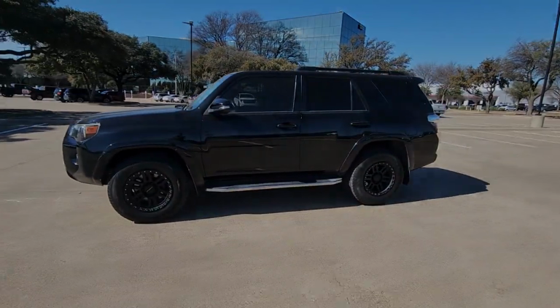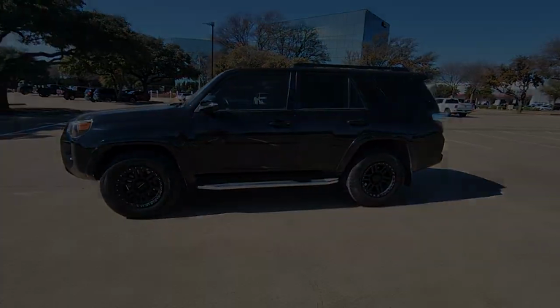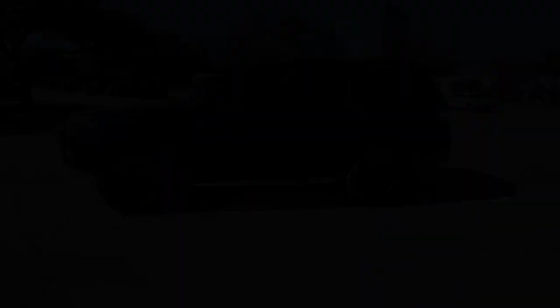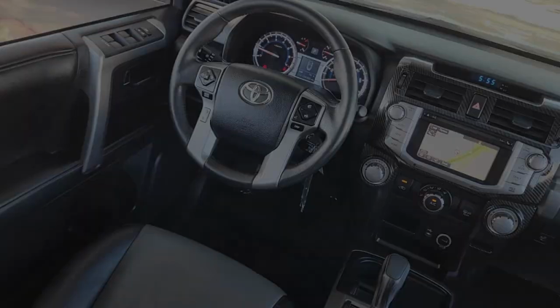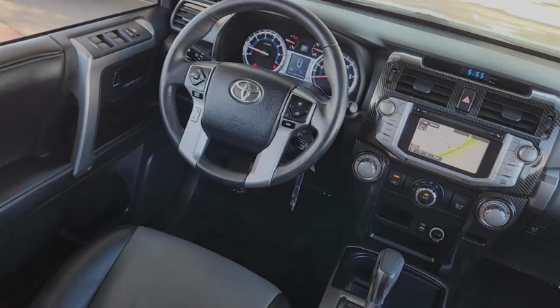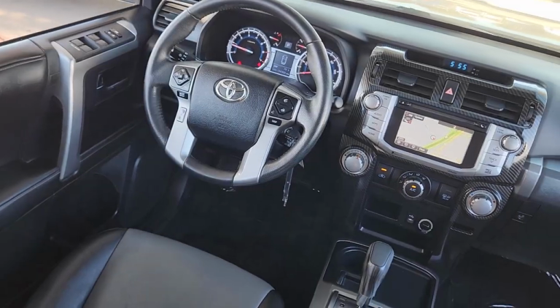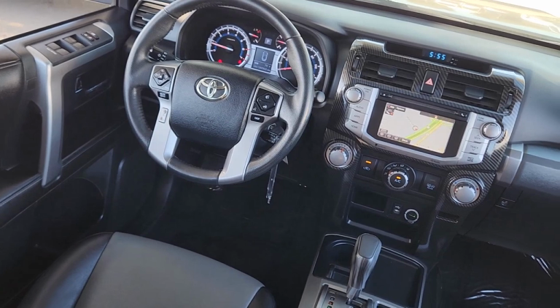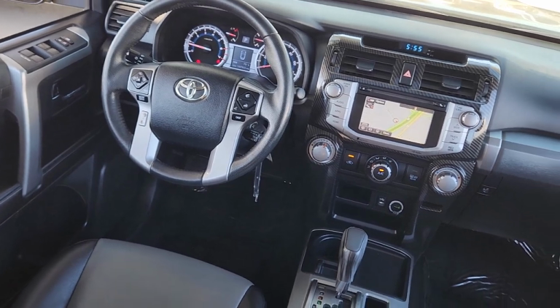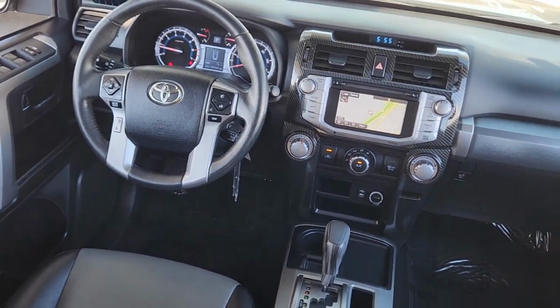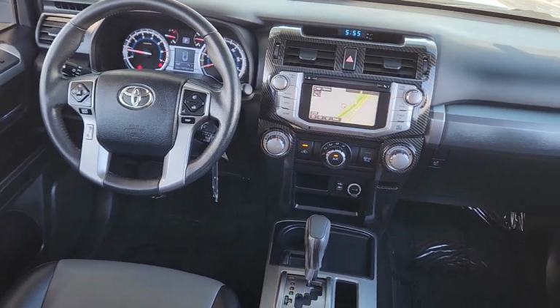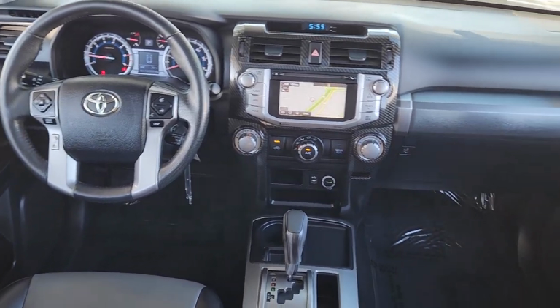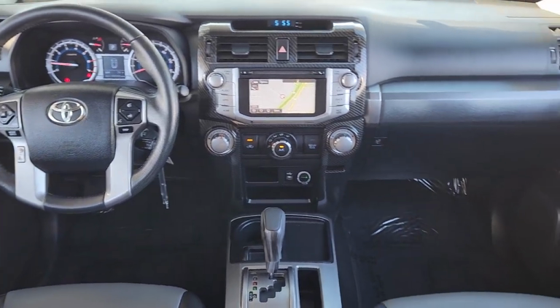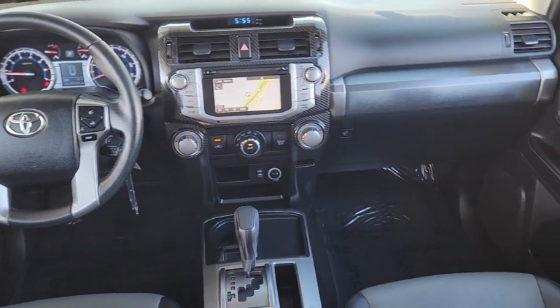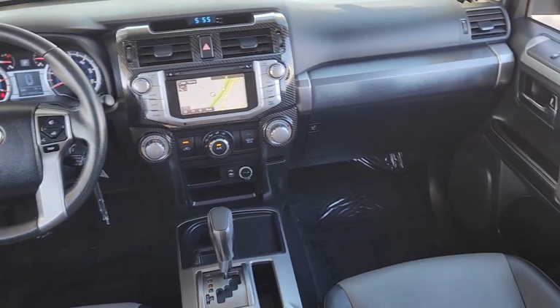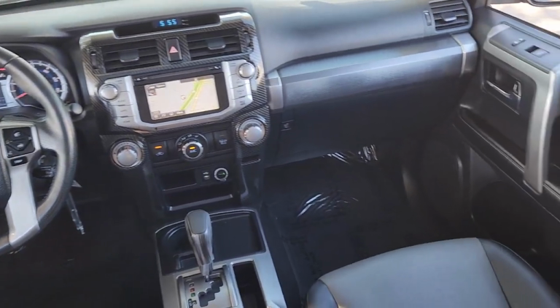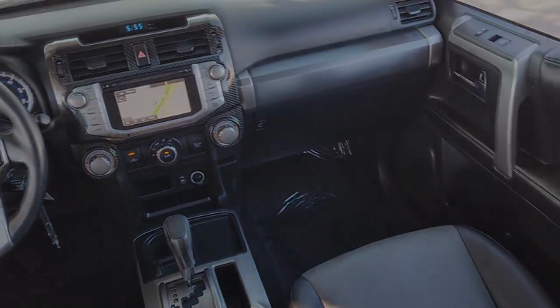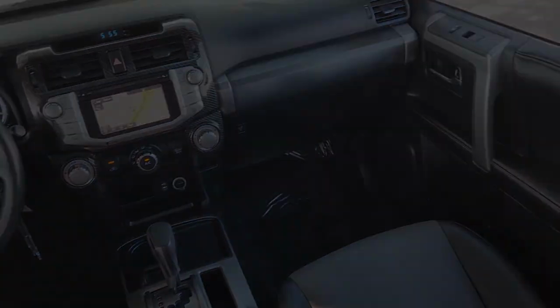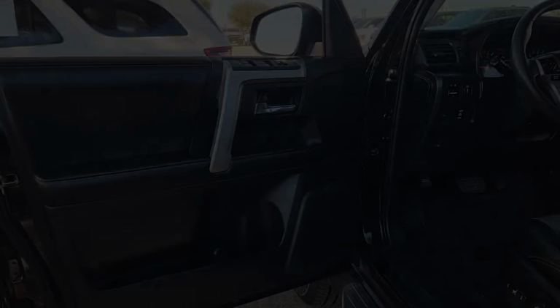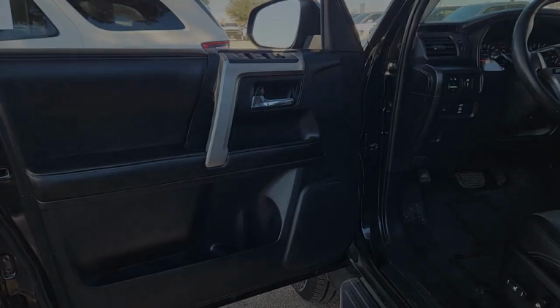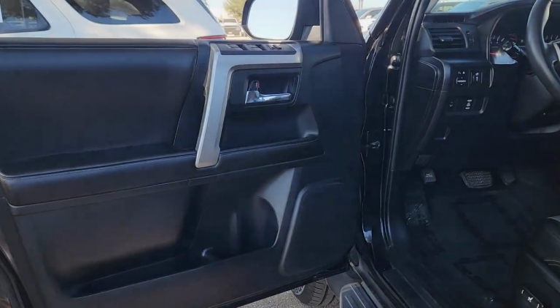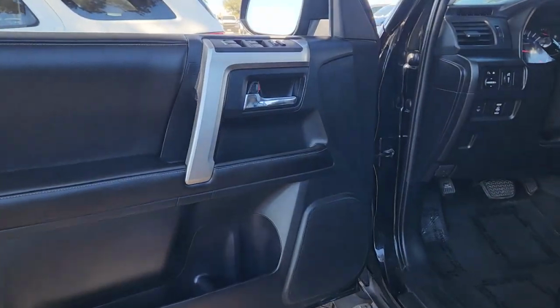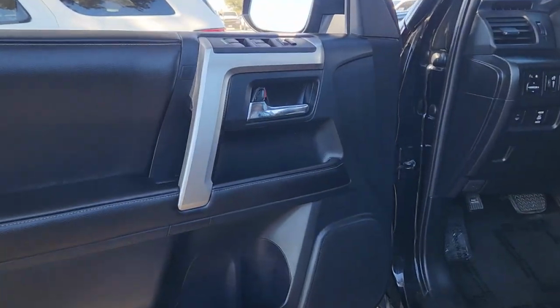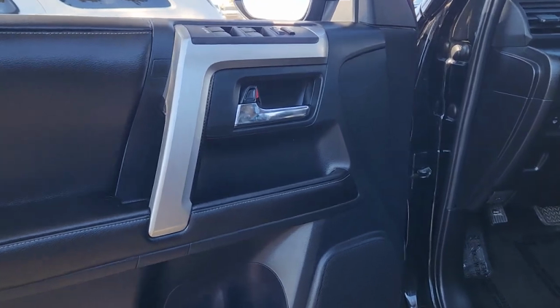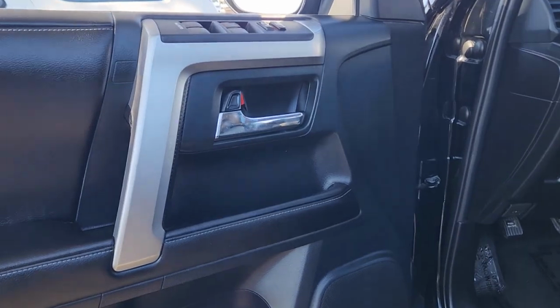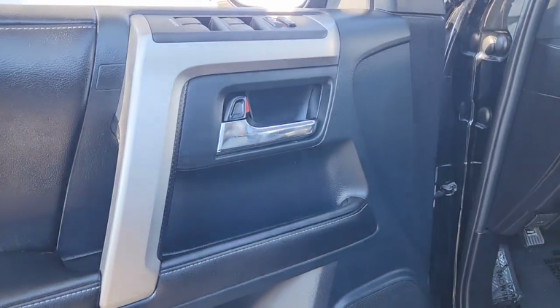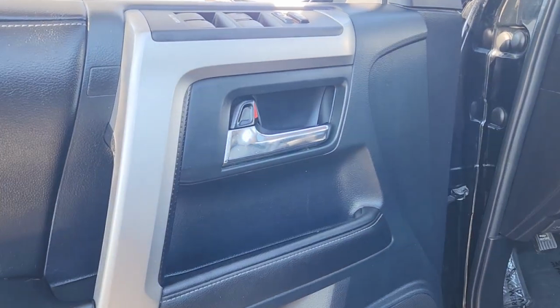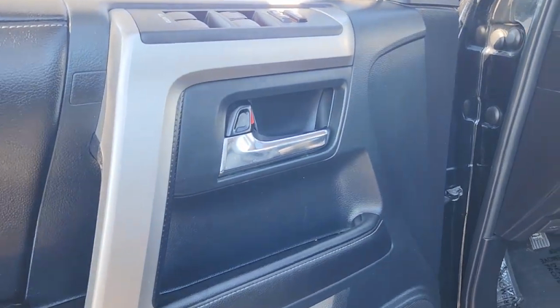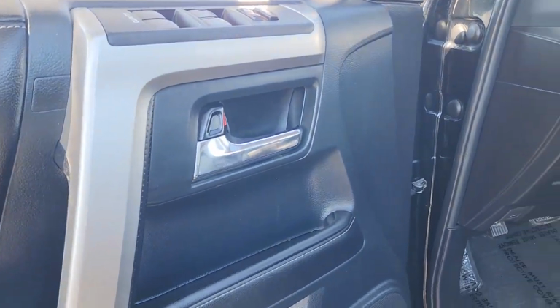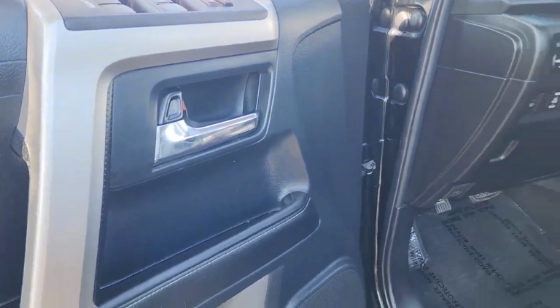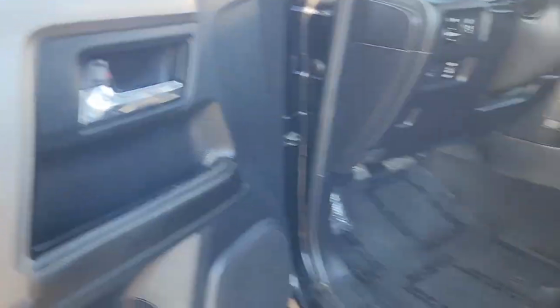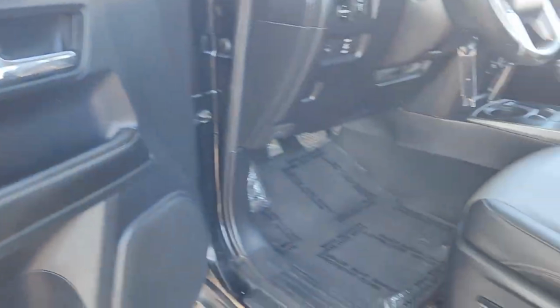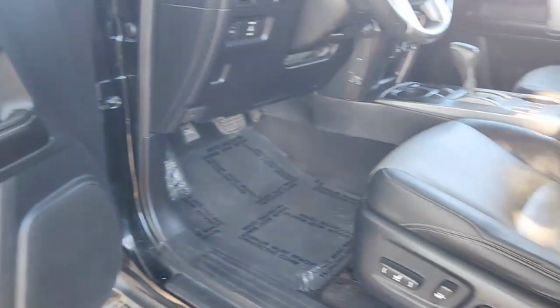Can you hear the trail calling? These are just some of the great options this vehicle comes with: keyless entry, navigation system, sunroof and moonroof, satellite radio.